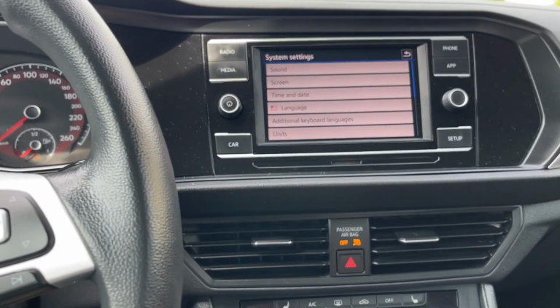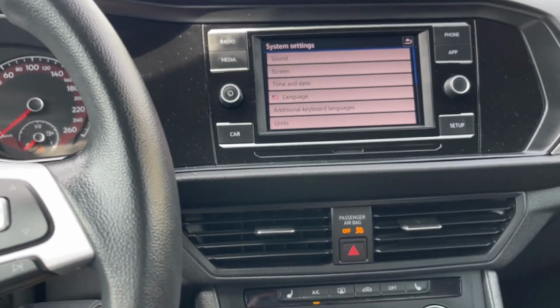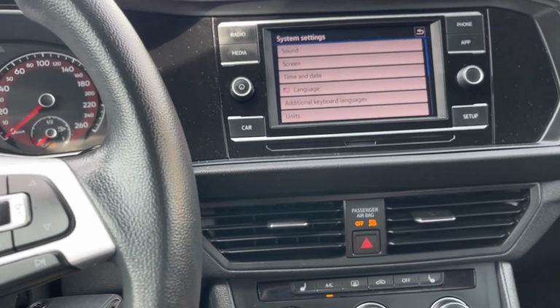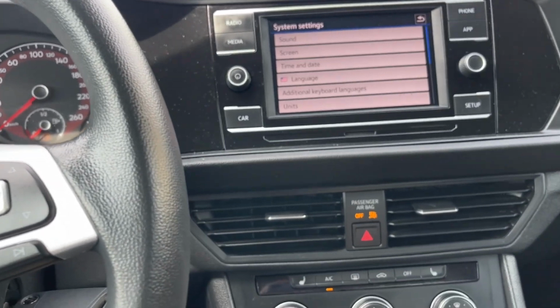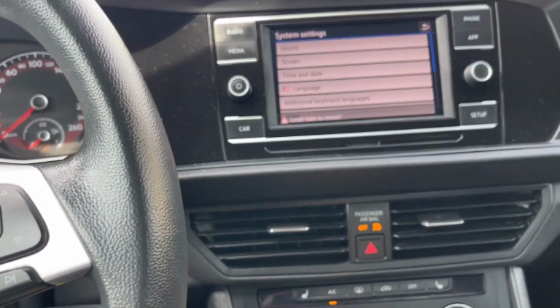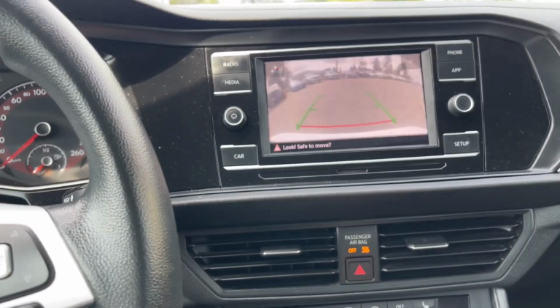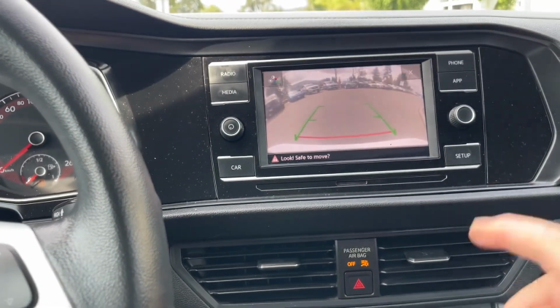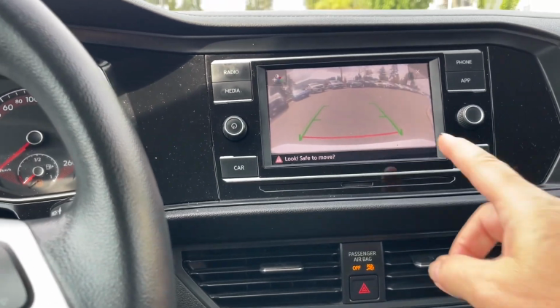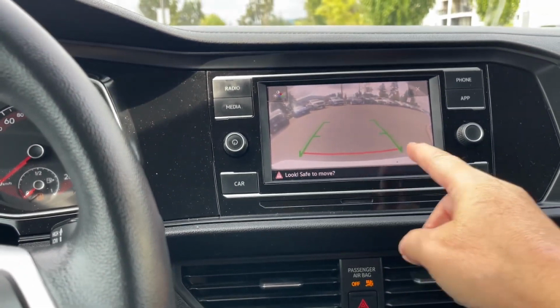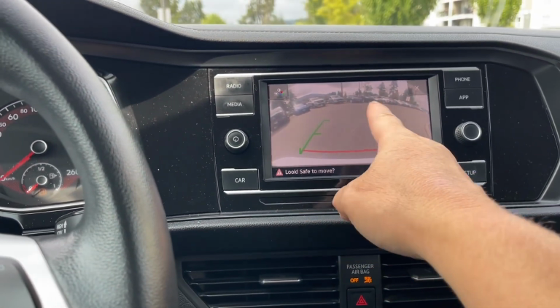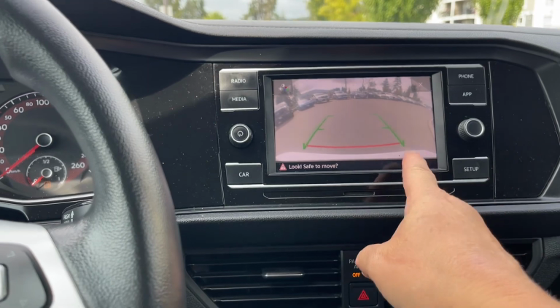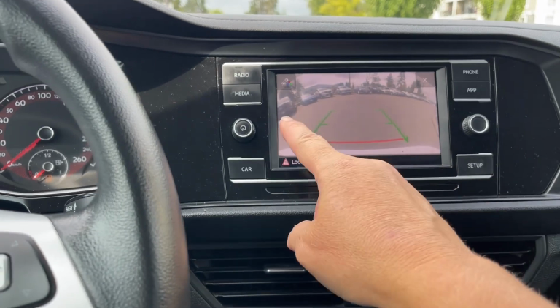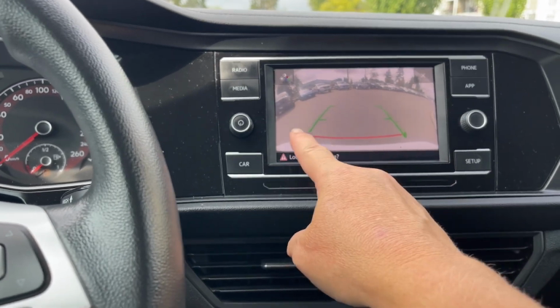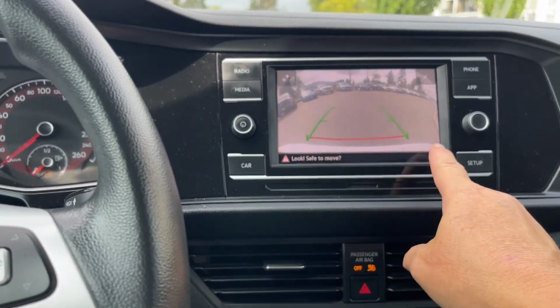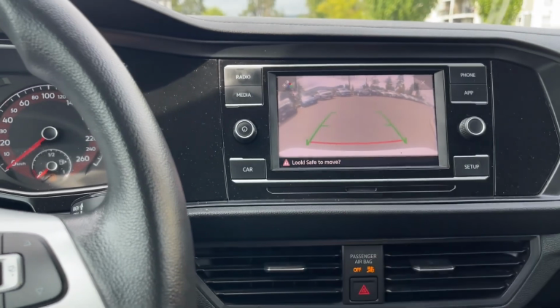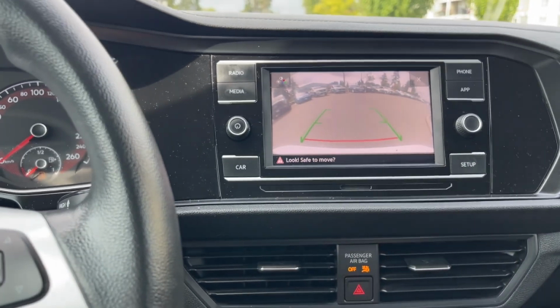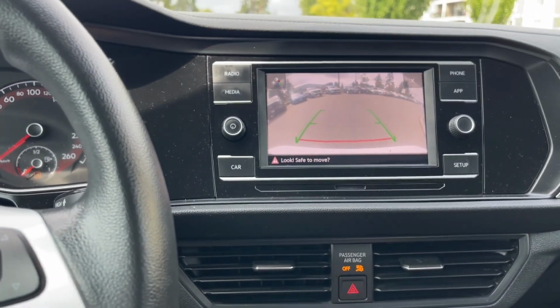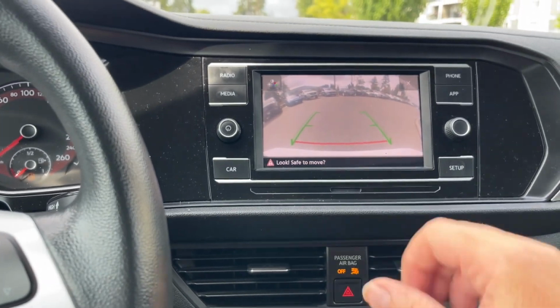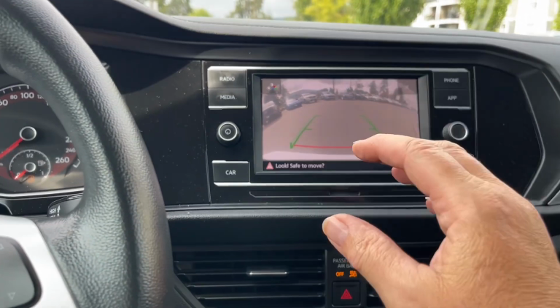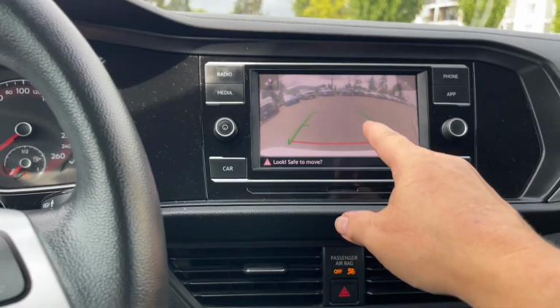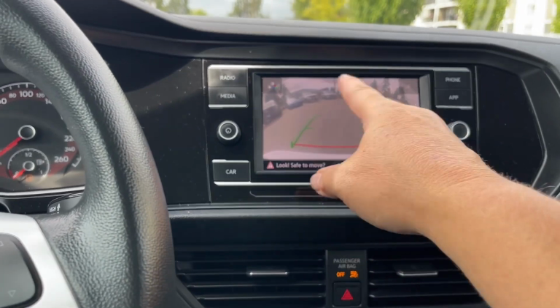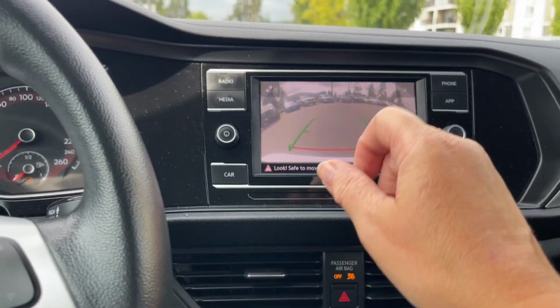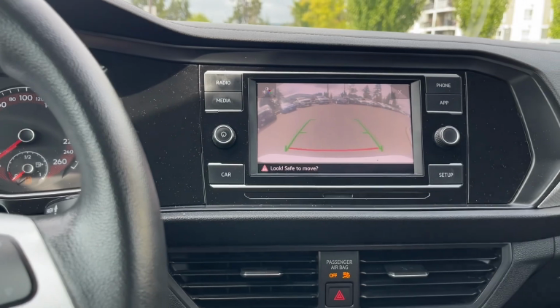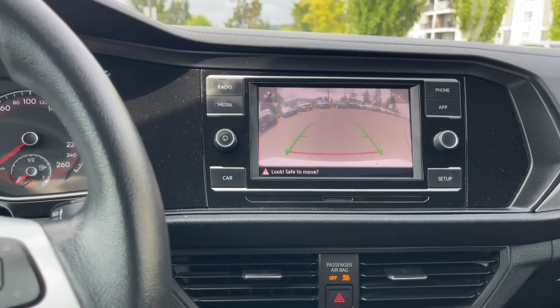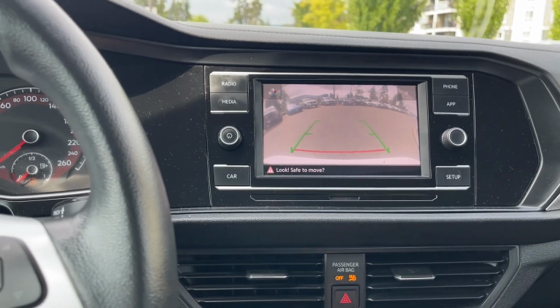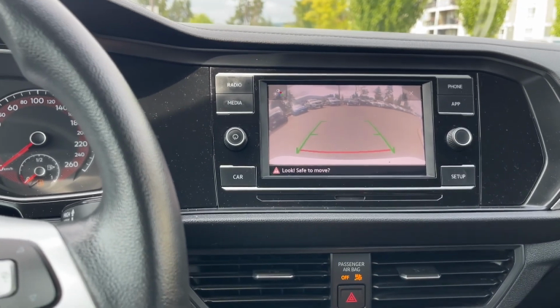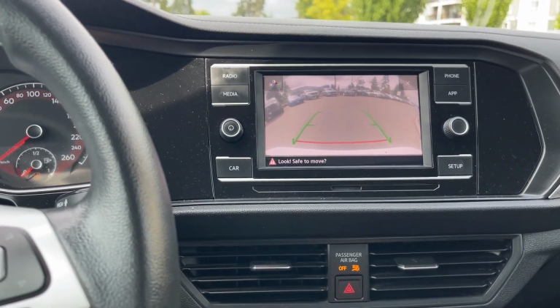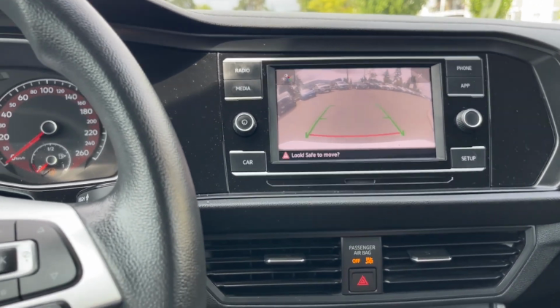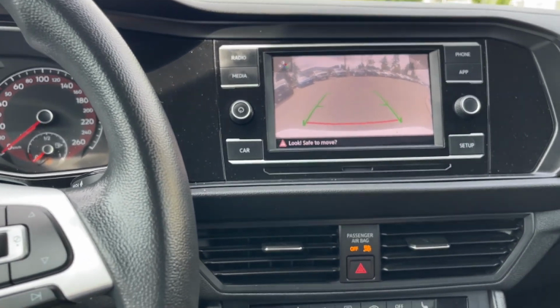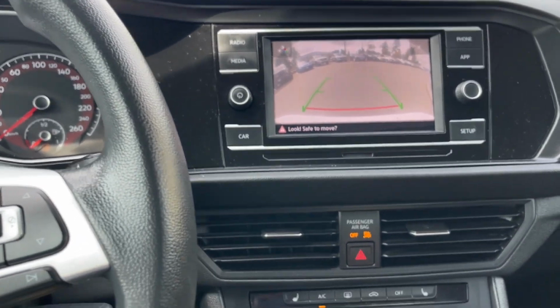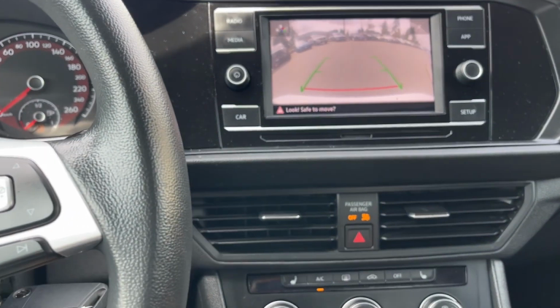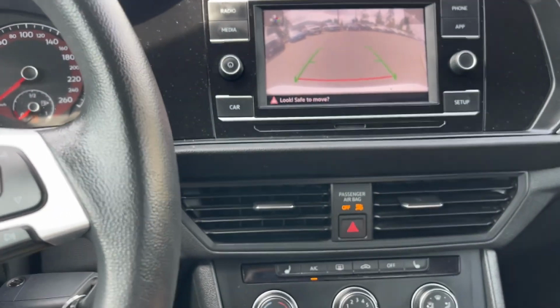When we put the vehicle in reverse we're going to see our backup camera view here. The green is telling us we're nice and clear; red means you want to stop. It's showing you how close other objects and vehicles are when you're going to reverse.